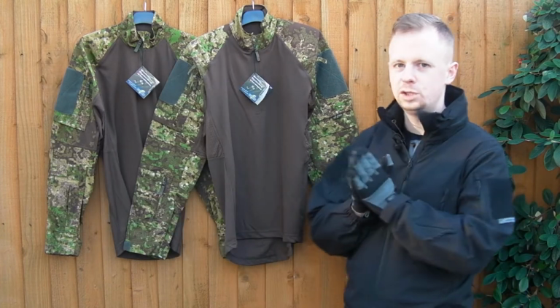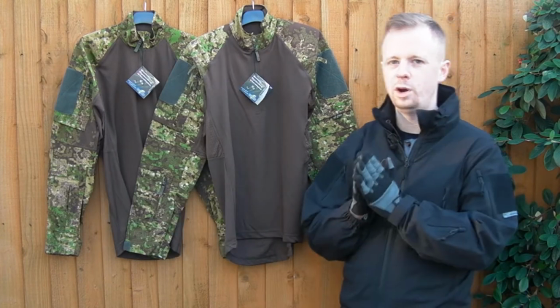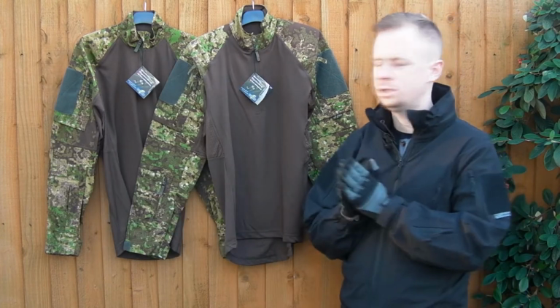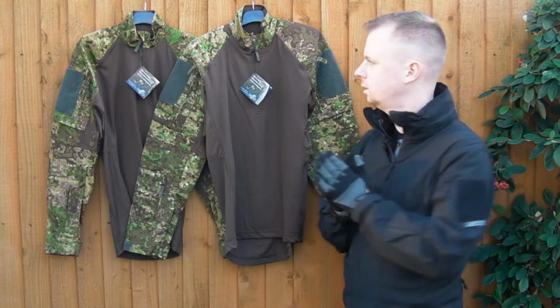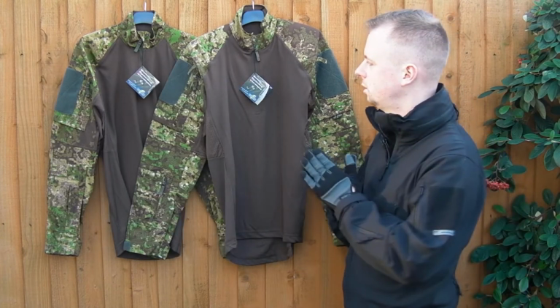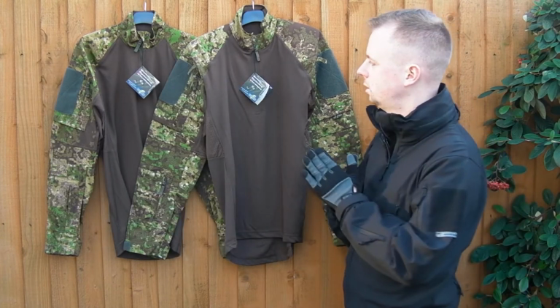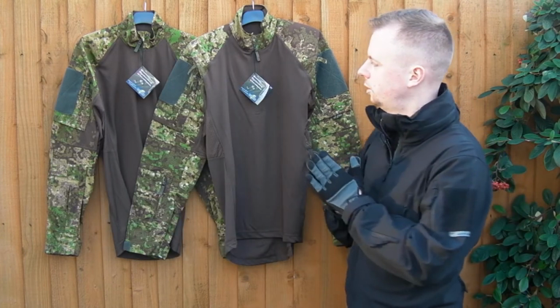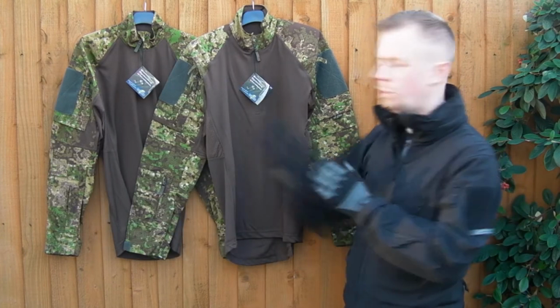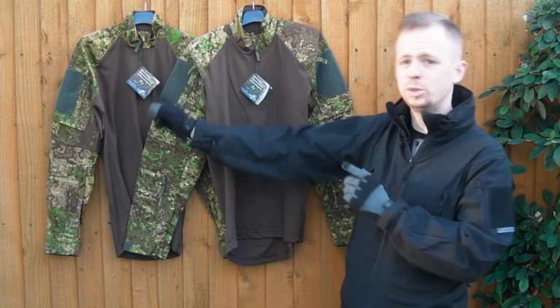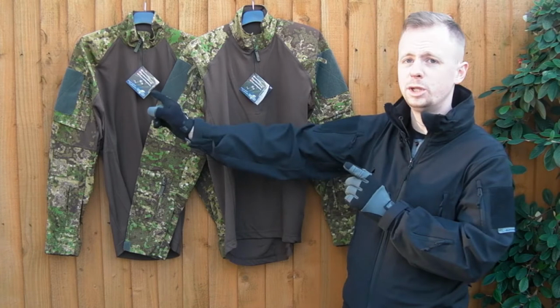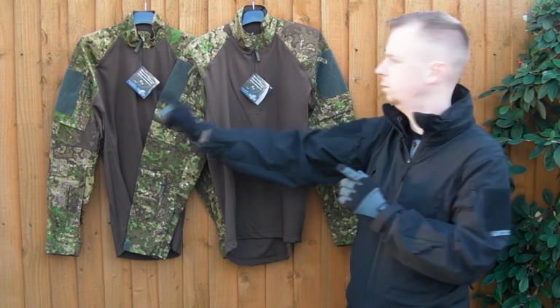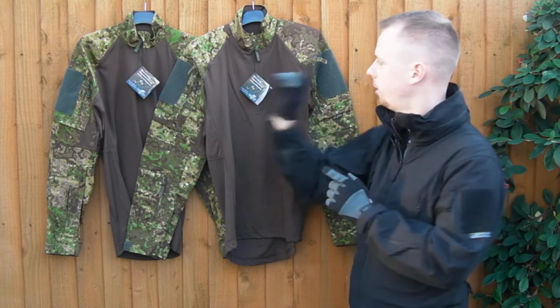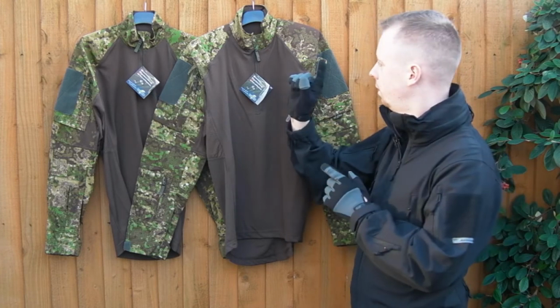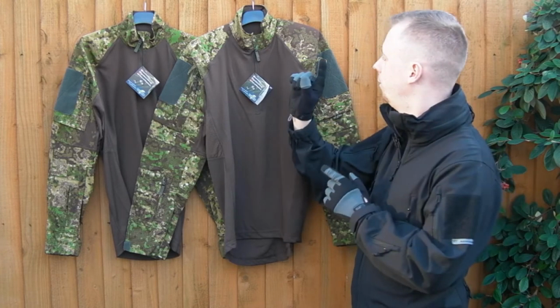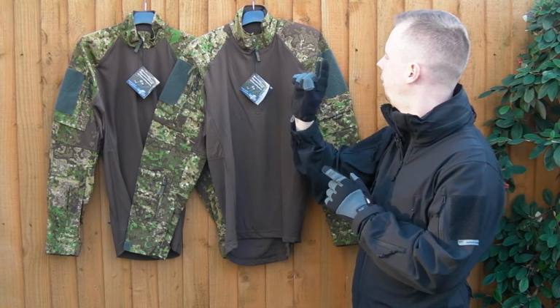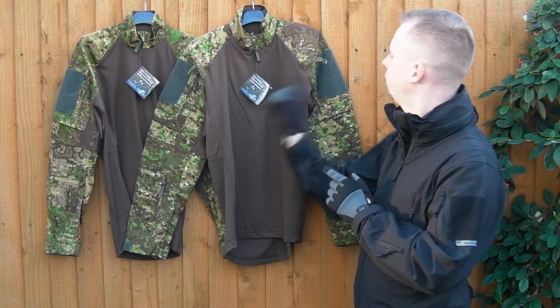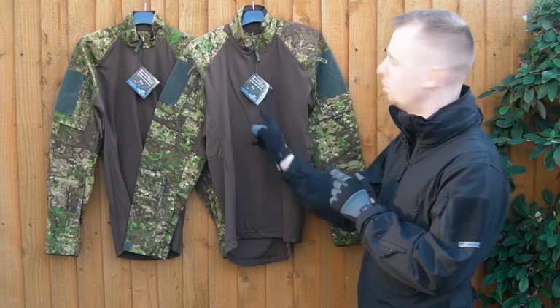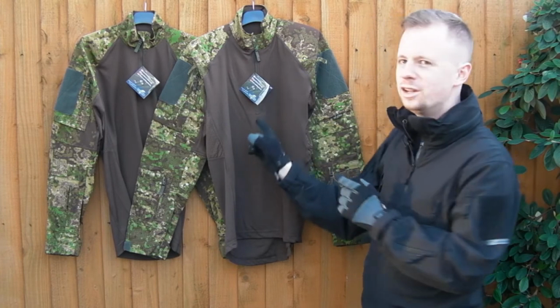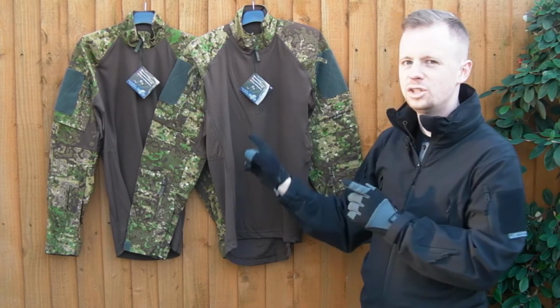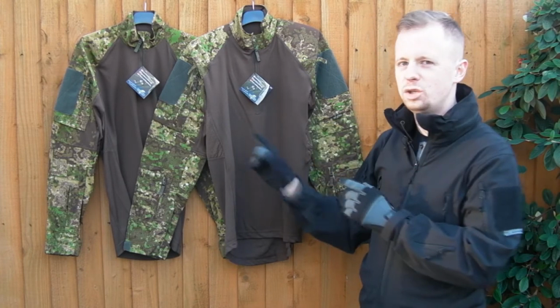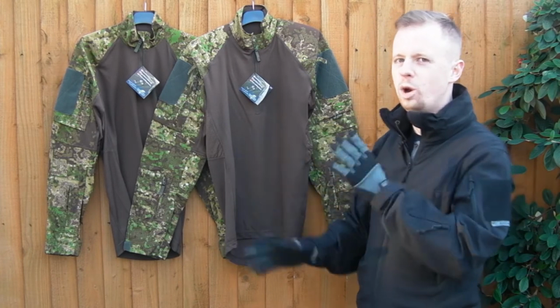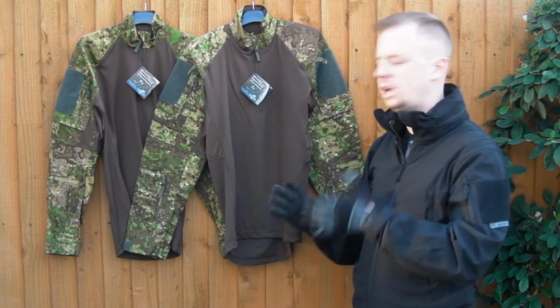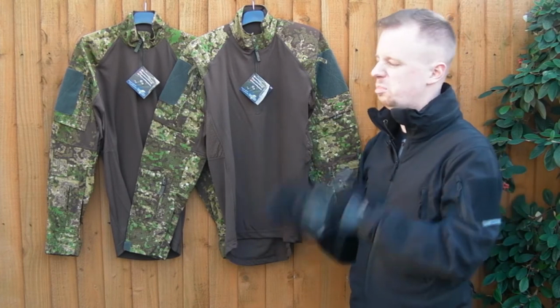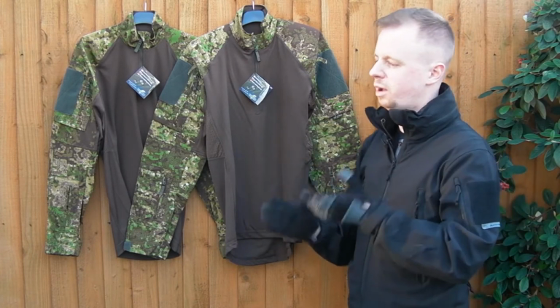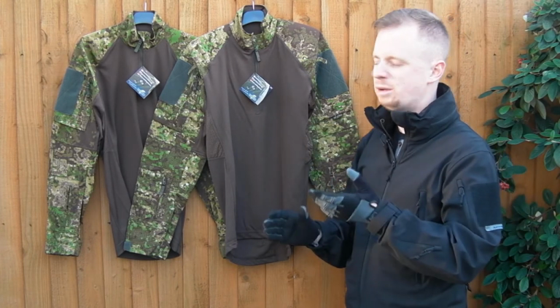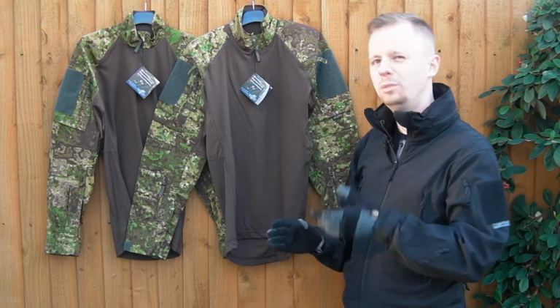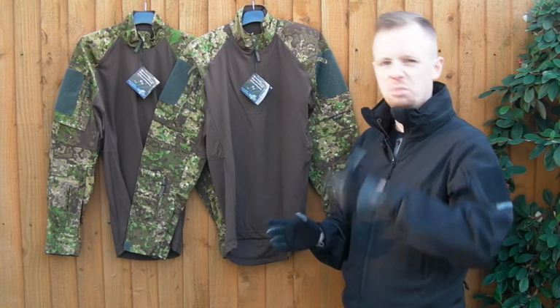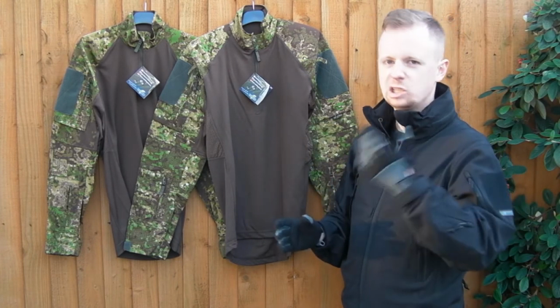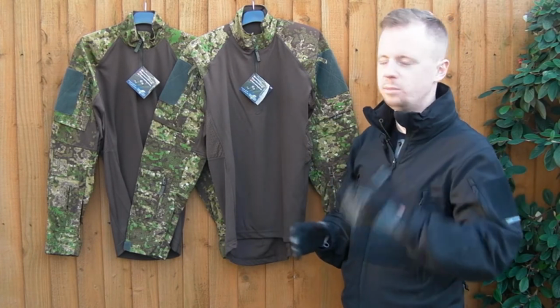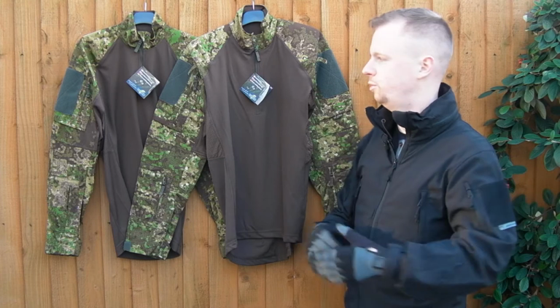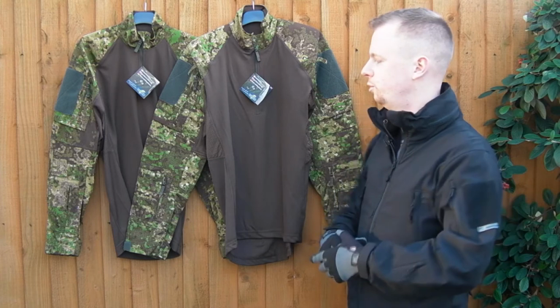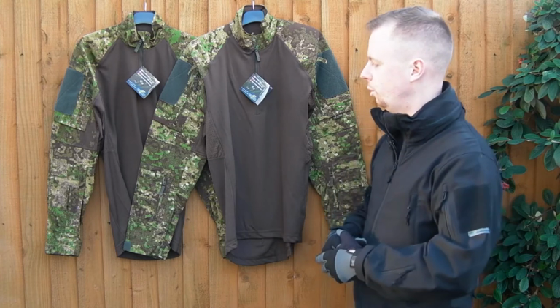Features-wise, the Gen 1 was pretty good. I think, on balance, the Gen 2 works out about similar — a slight improvement overall.